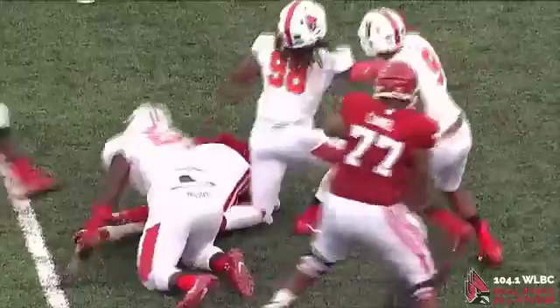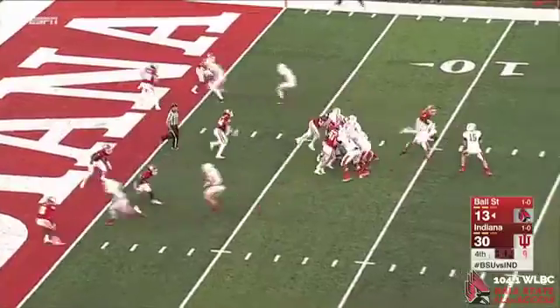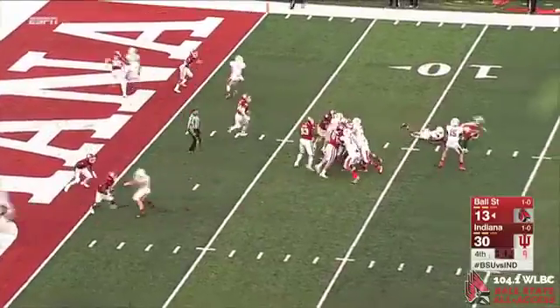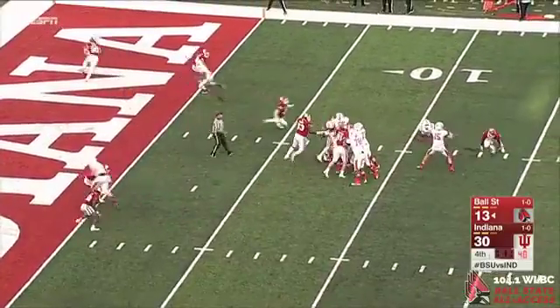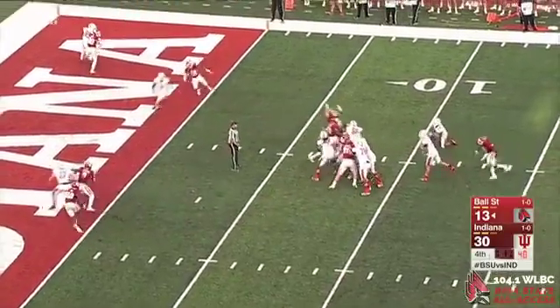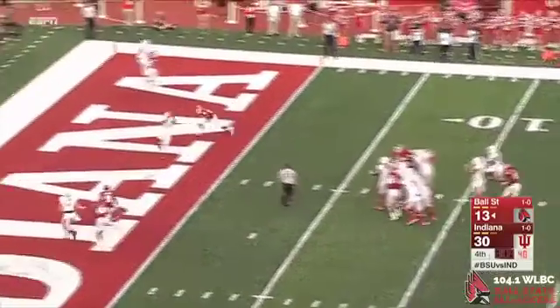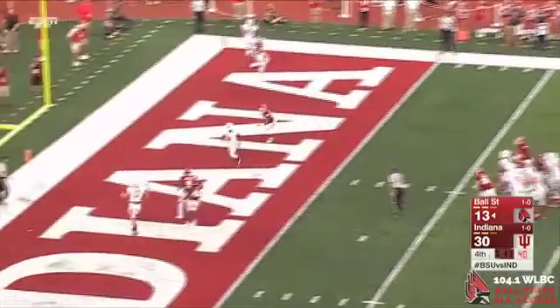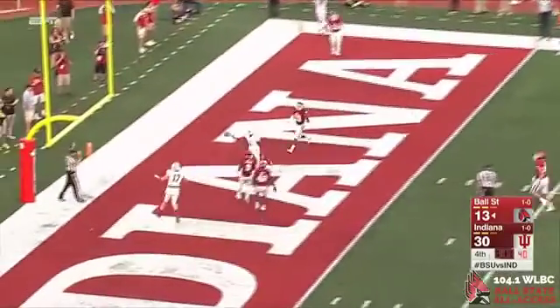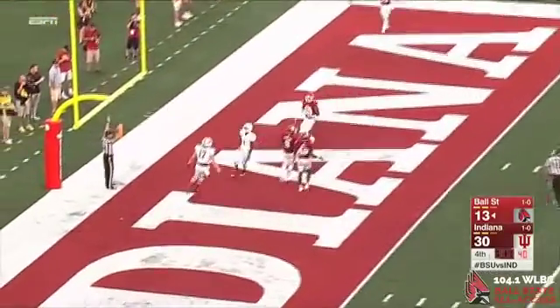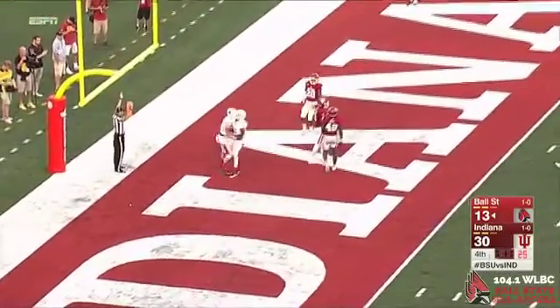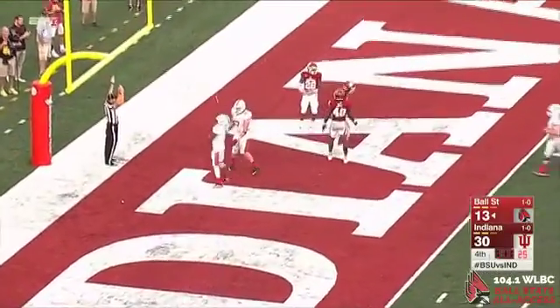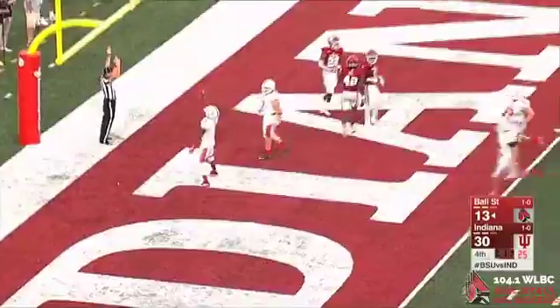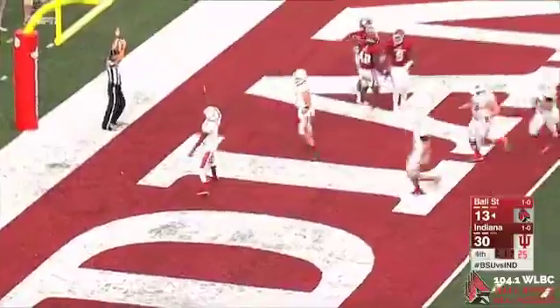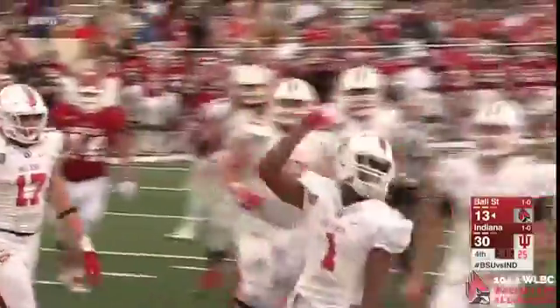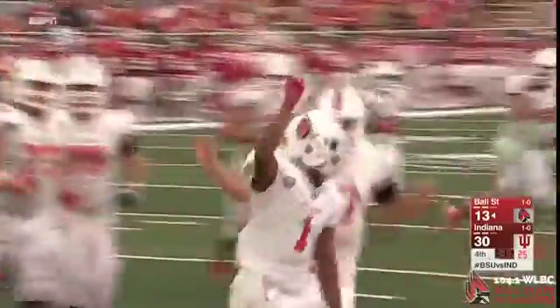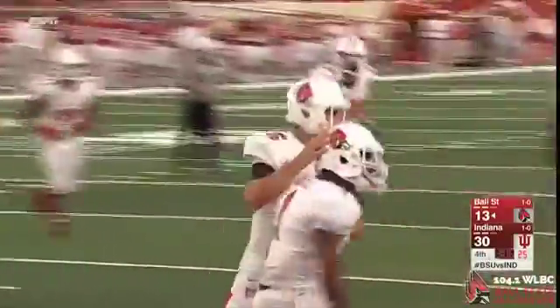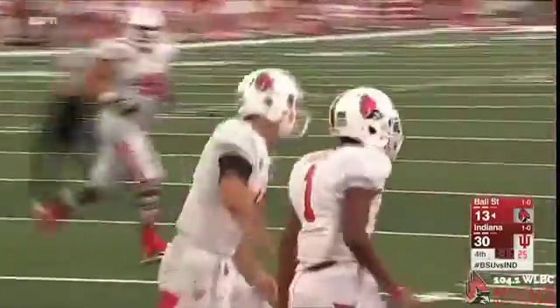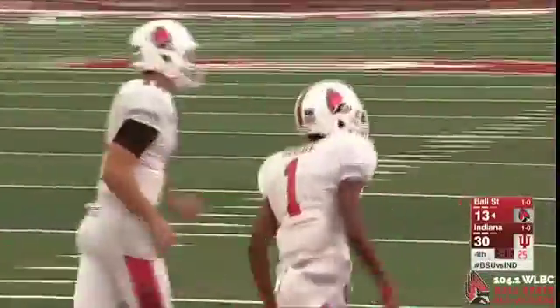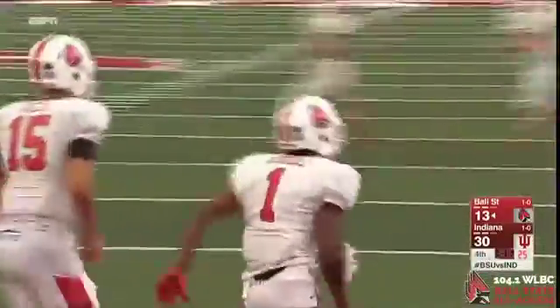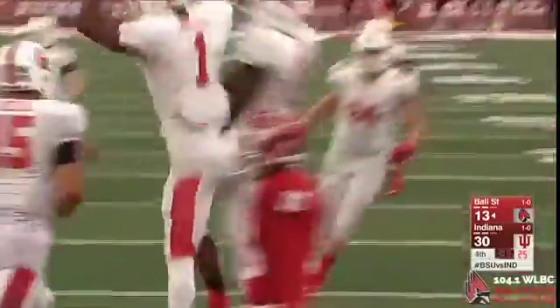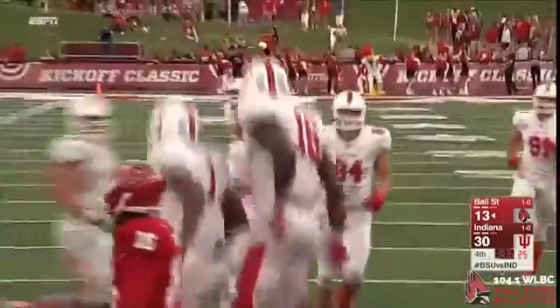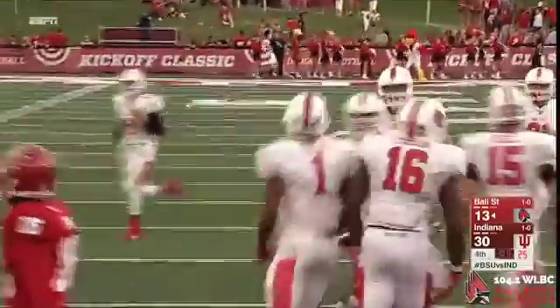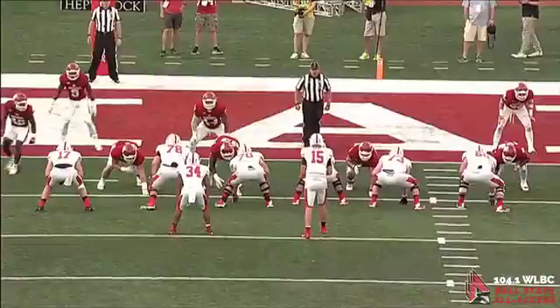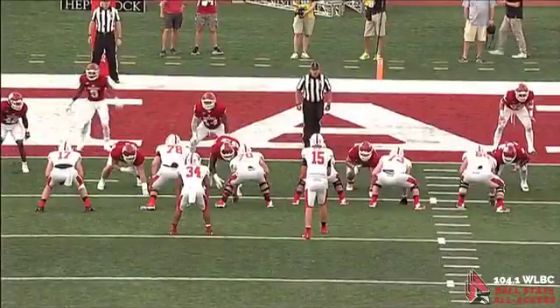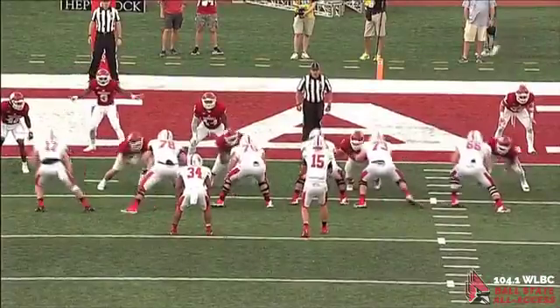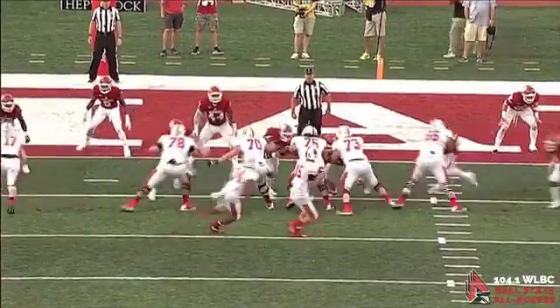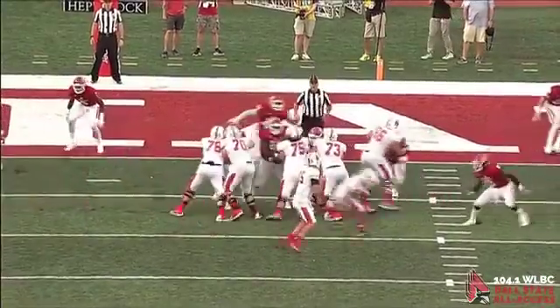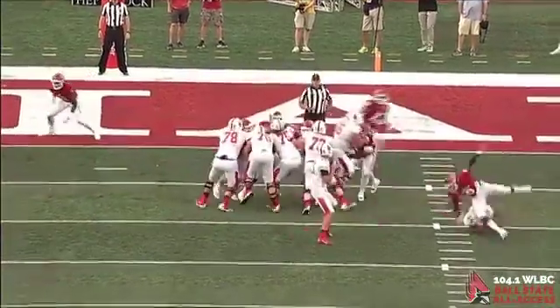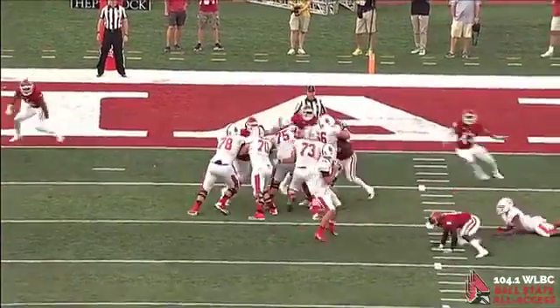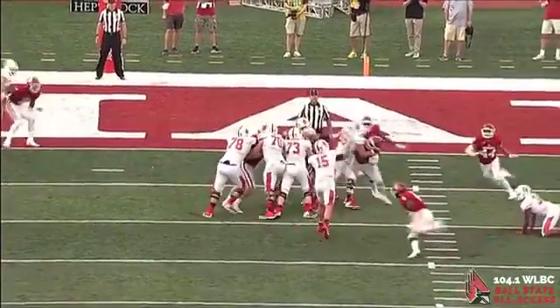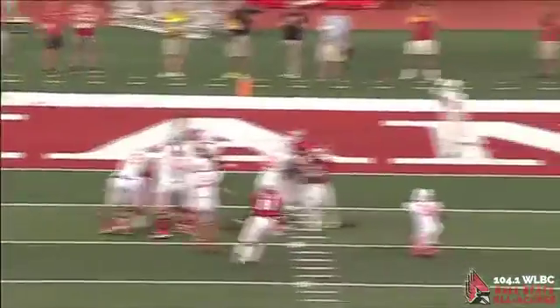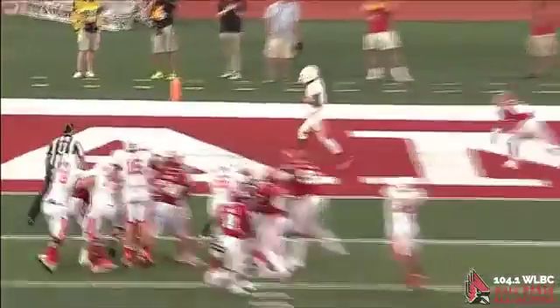There's the snap. Neal has time, good blitz pickup, fires — and a touchdown! Jordan Hogue scores. He was wide open right in the middle of the end zone. Indiana lost him and the Cardinals convert. They're down 11 with 3:06 to go.